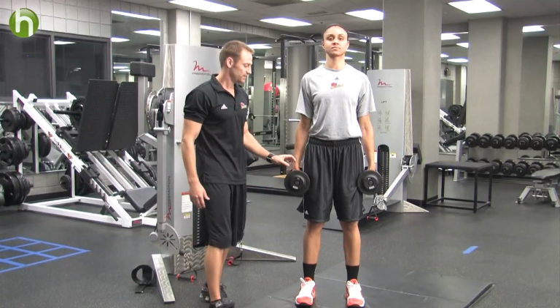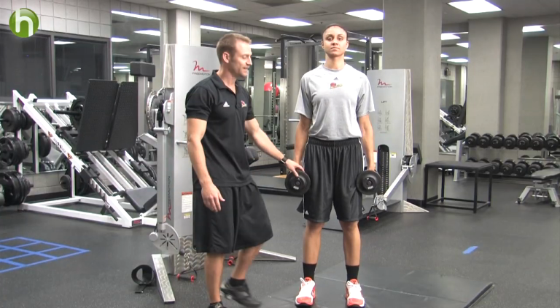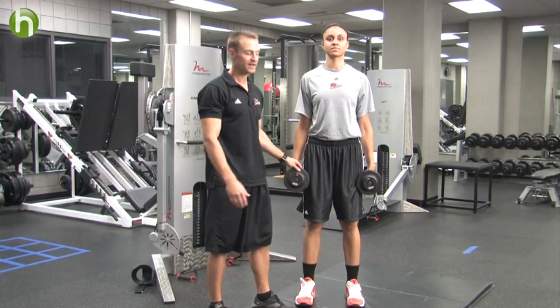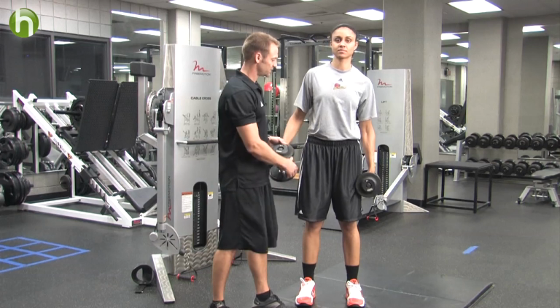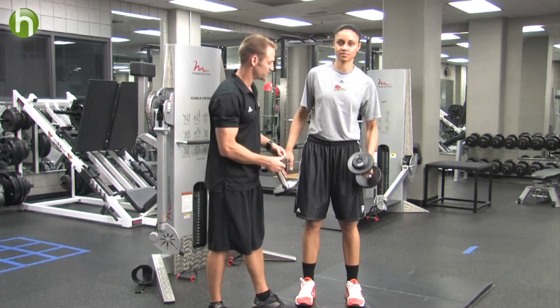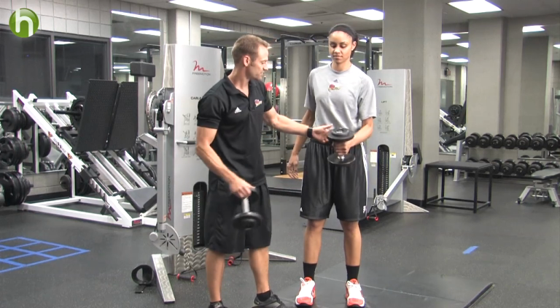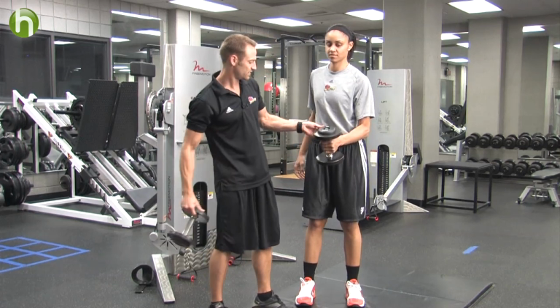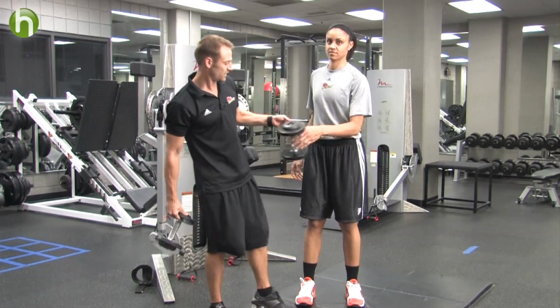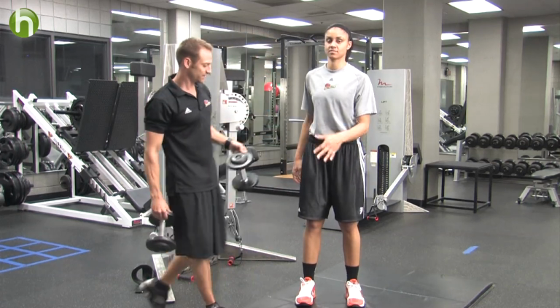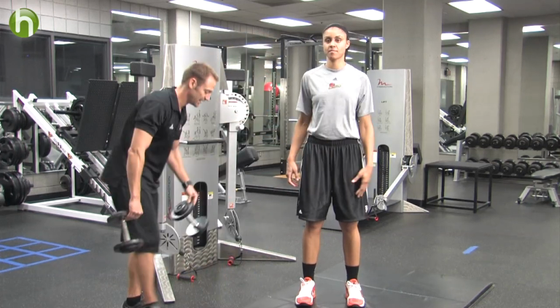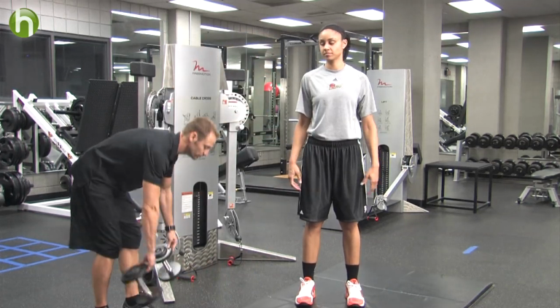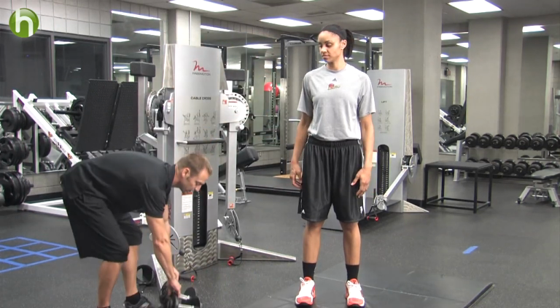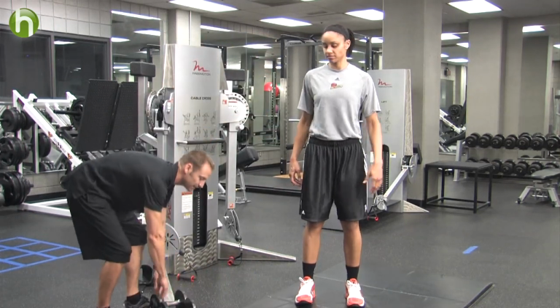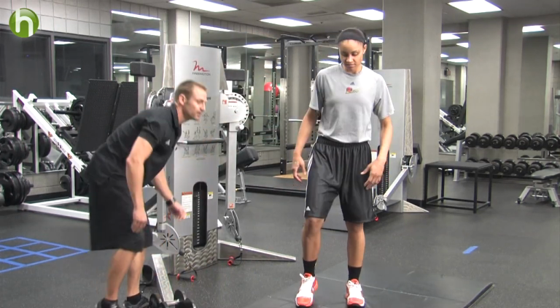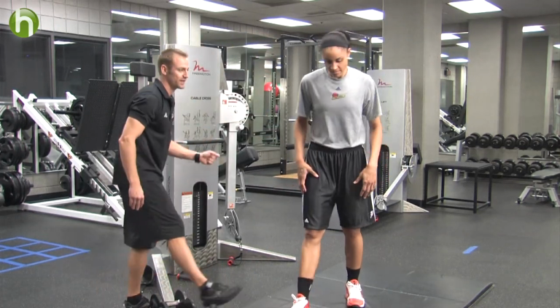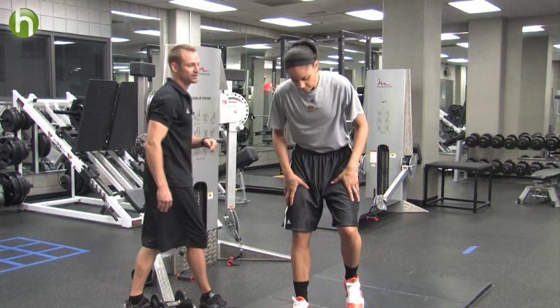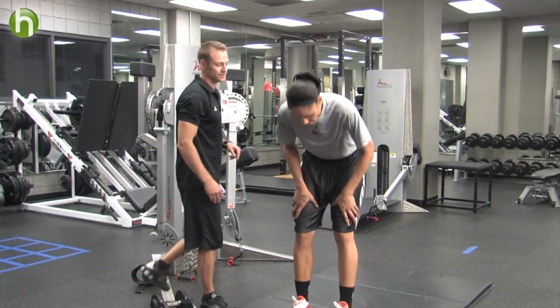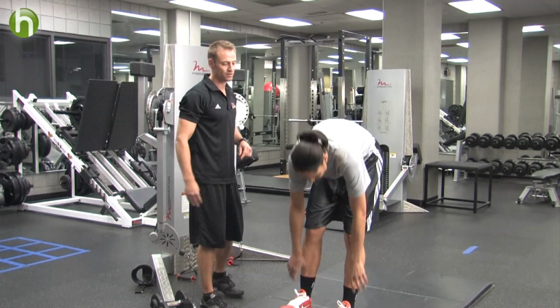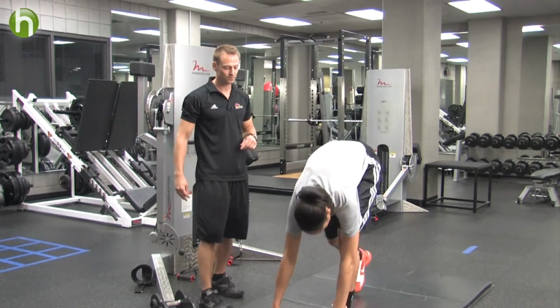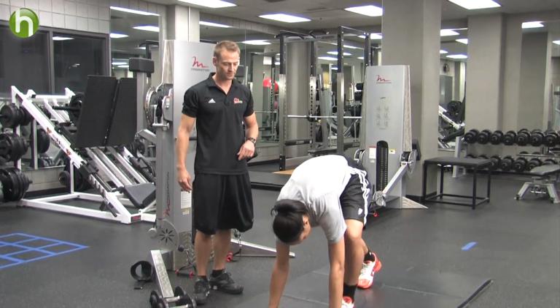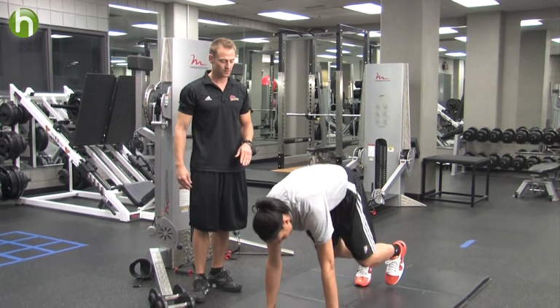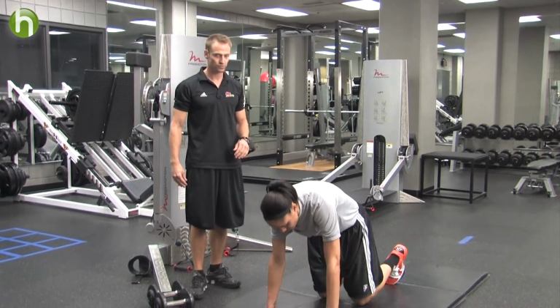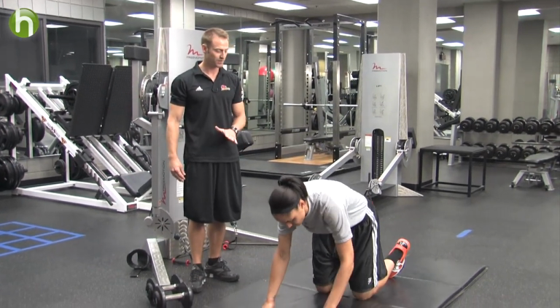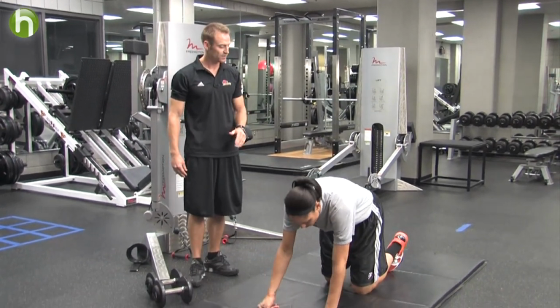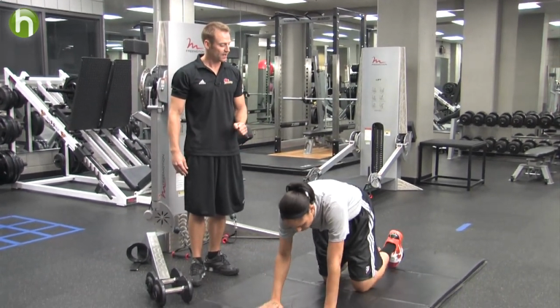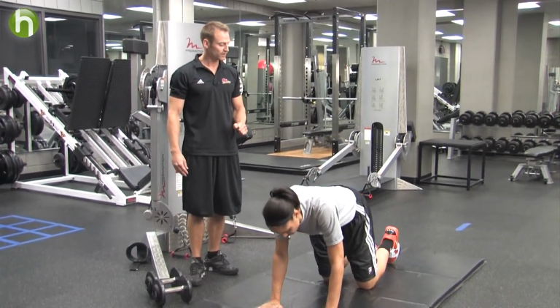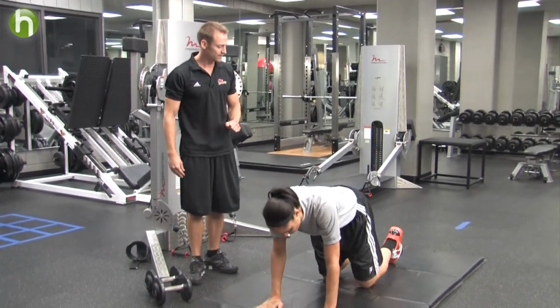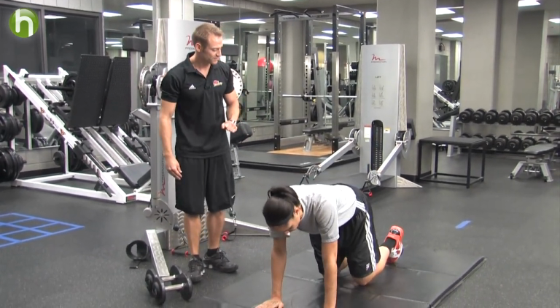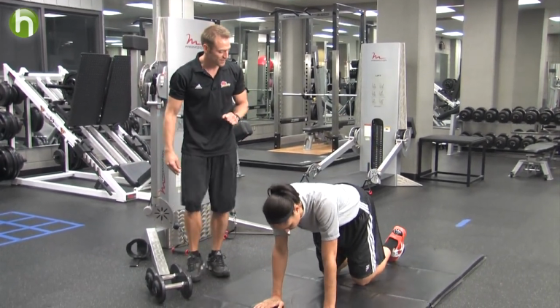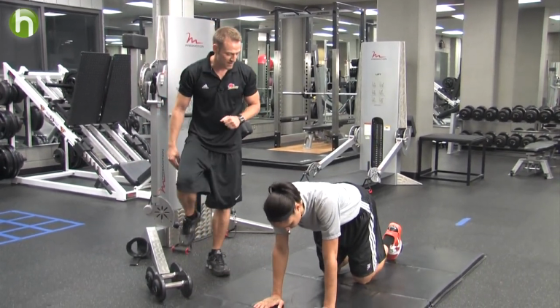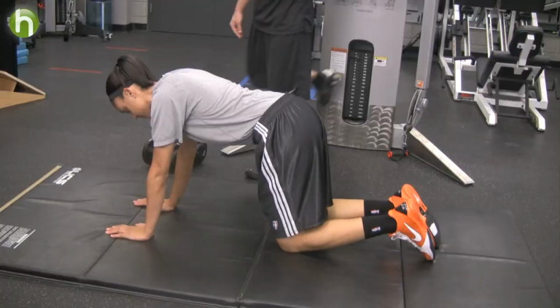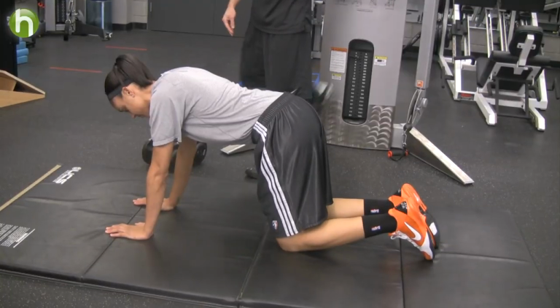The next exercise that we're going to demonstrate is a glute kickback. Candice is going to get down on all fours with a neutral spine, and one leg at a time she's going to kick back into the rear.